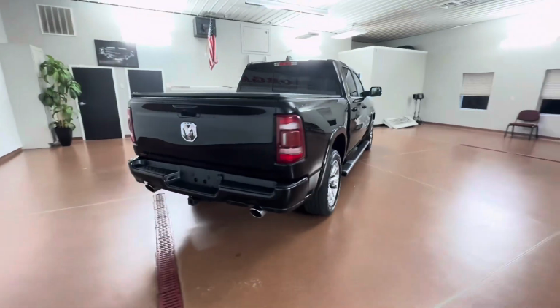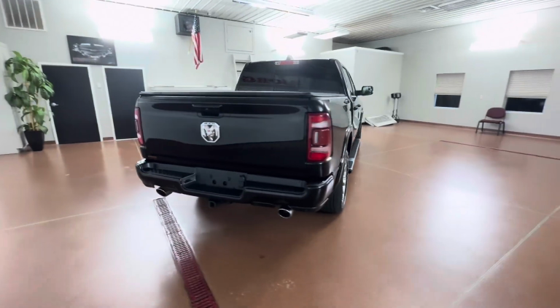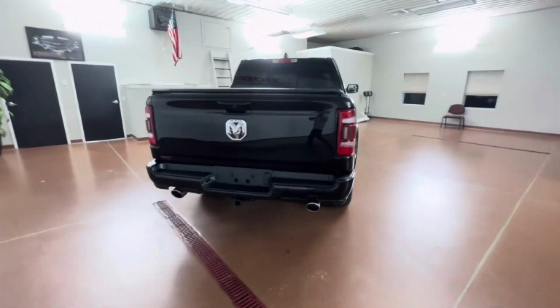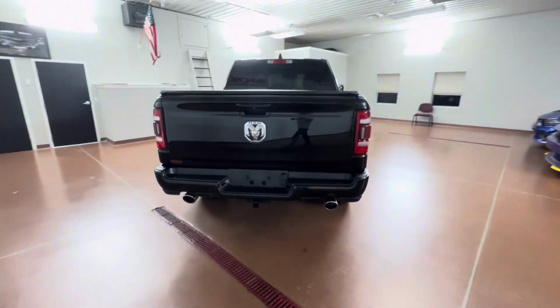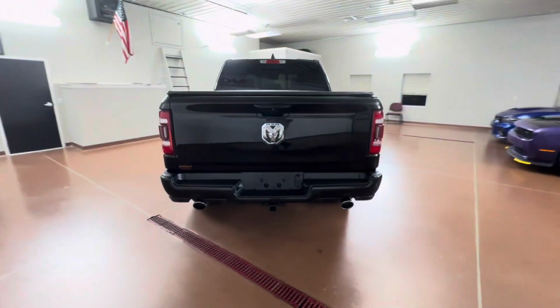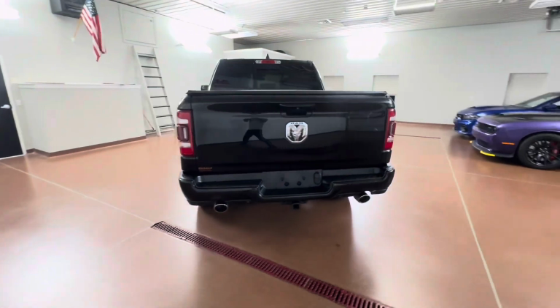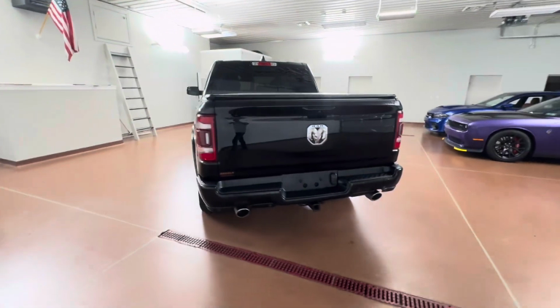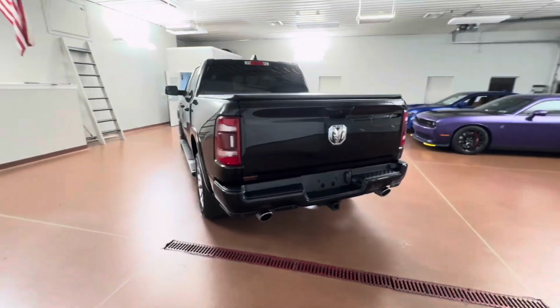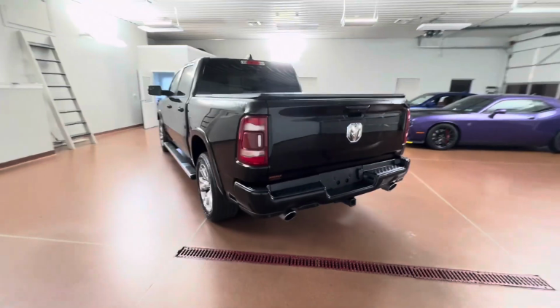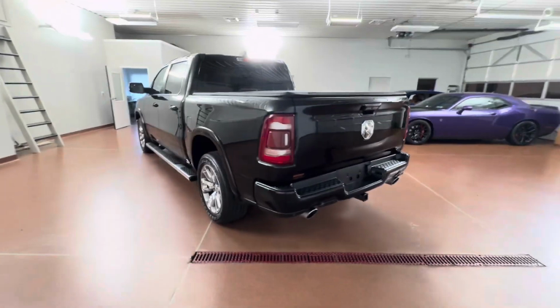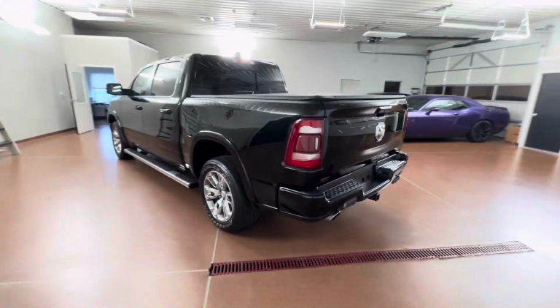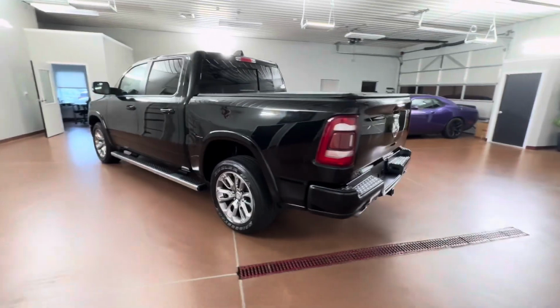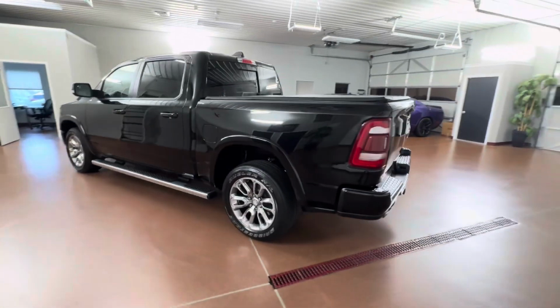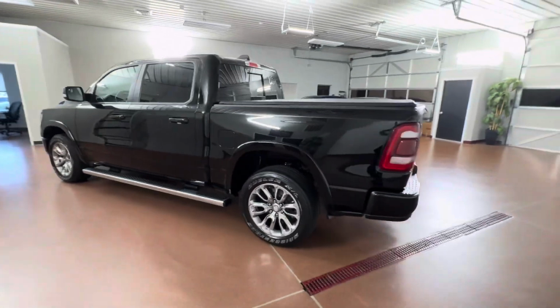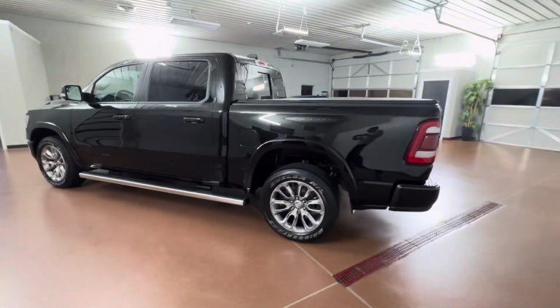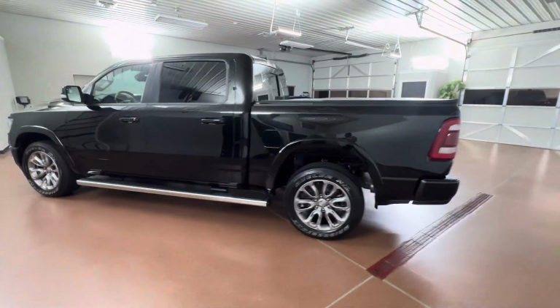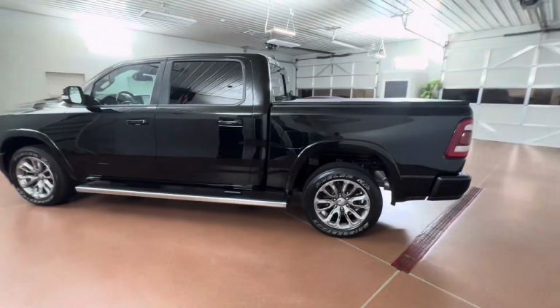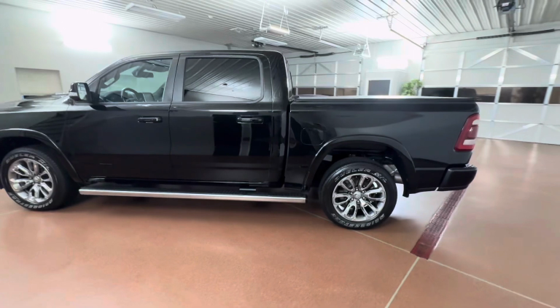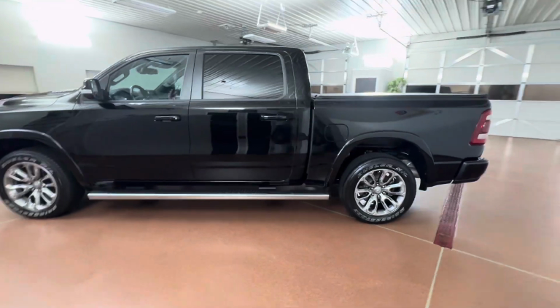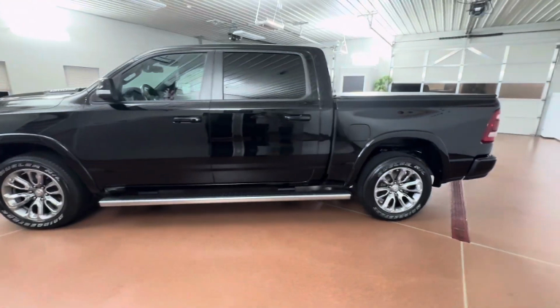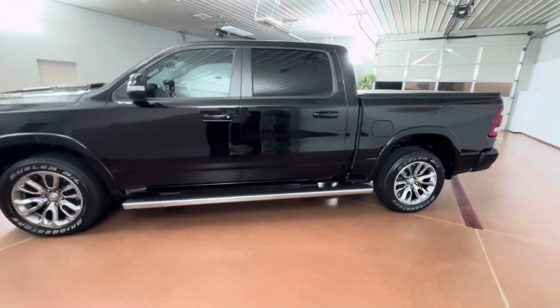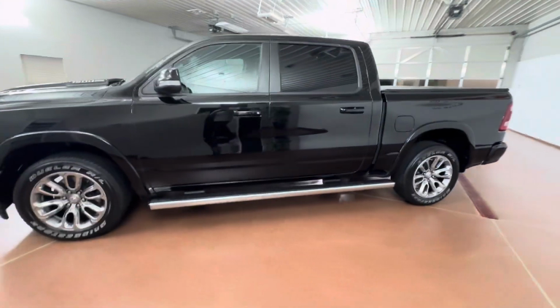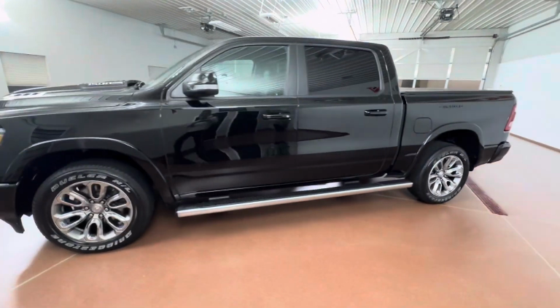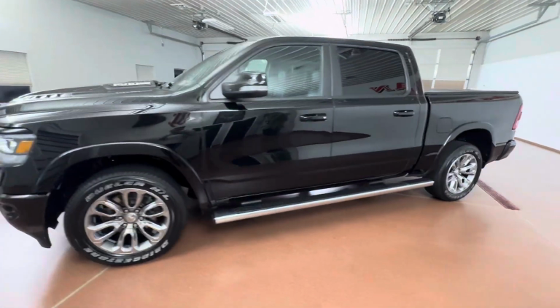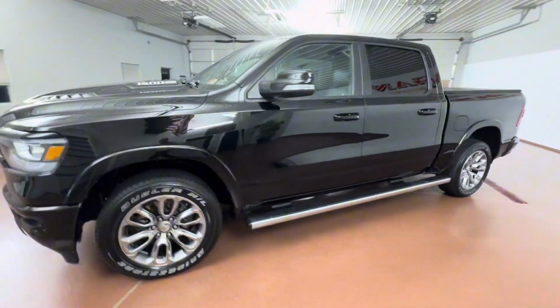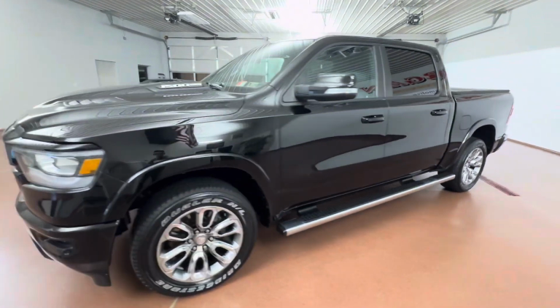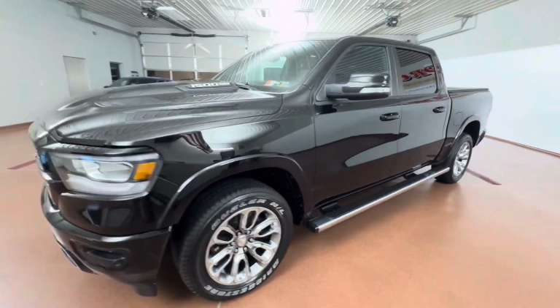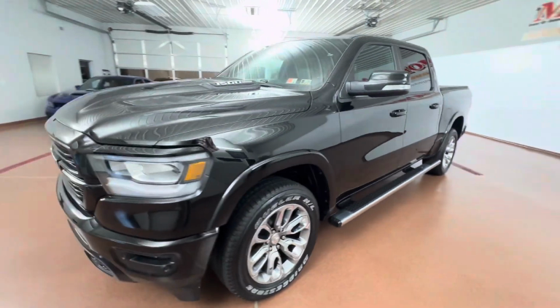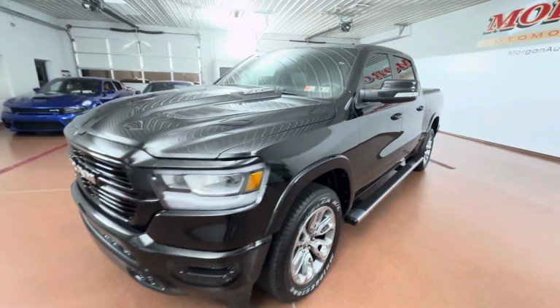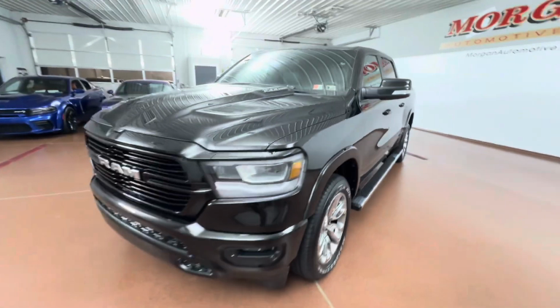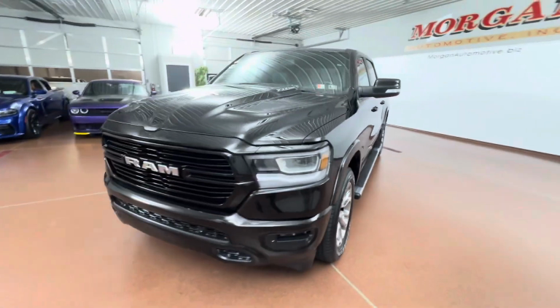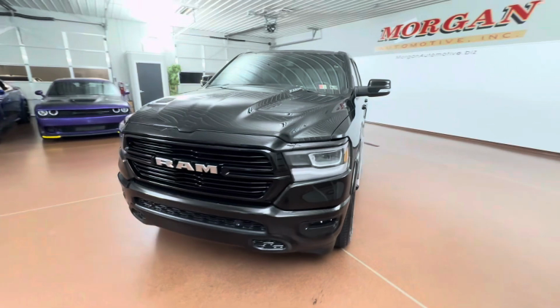Some key options on this vehicle include leather seats, leather steering wheel, heated and ventilated seats, heated steering wheel, navigation, remote vehicle start, remote tailgate release, easy fuel capless filler, and more.